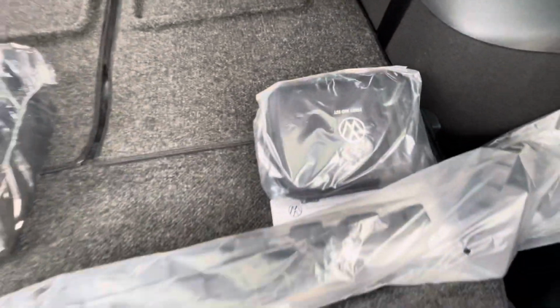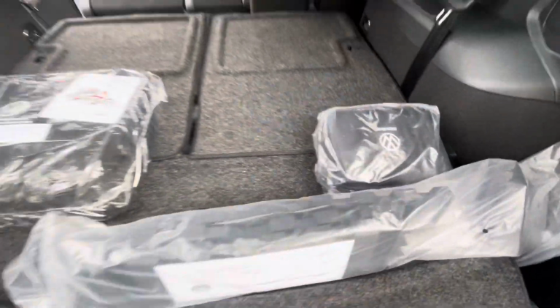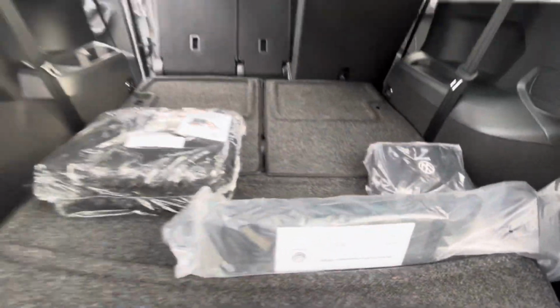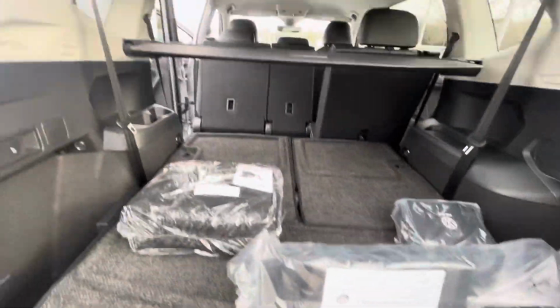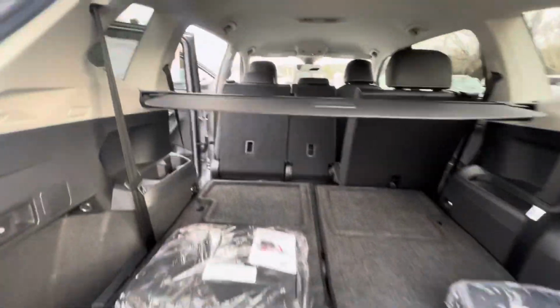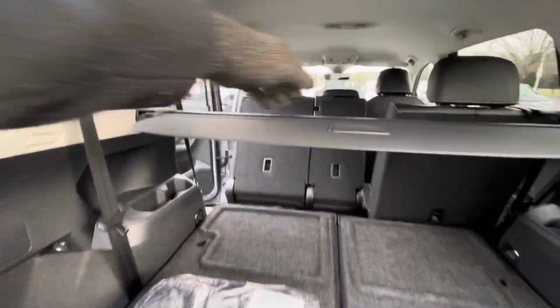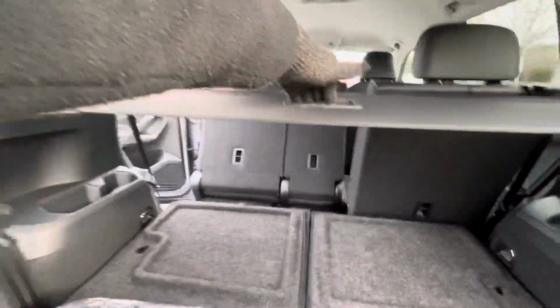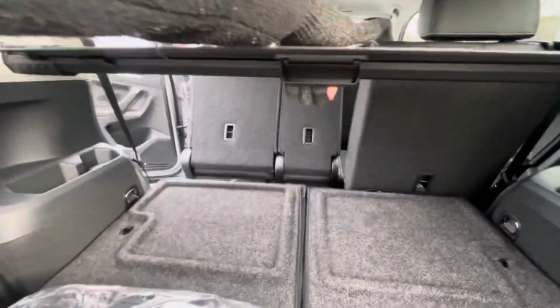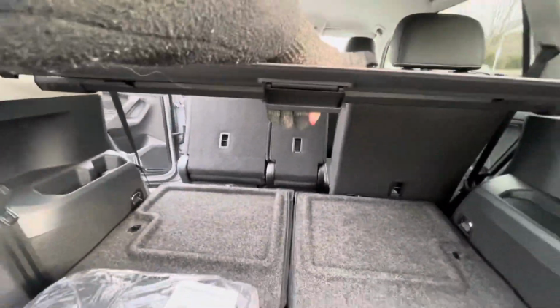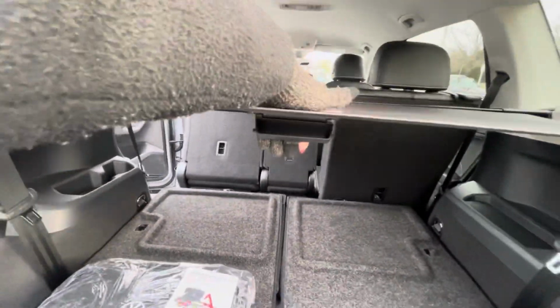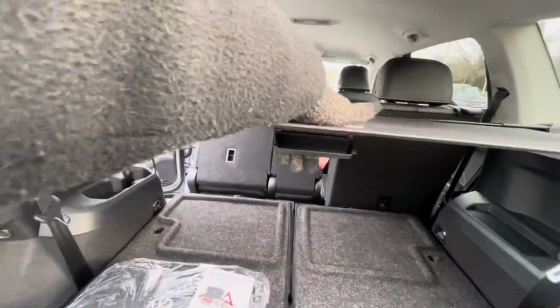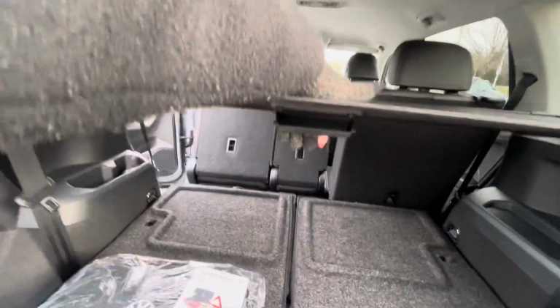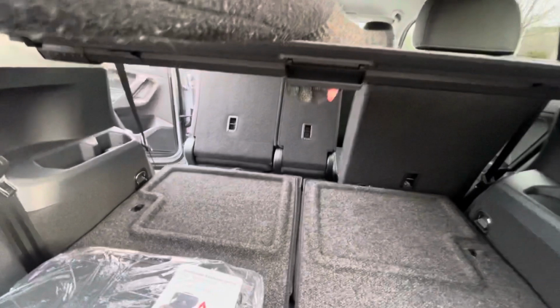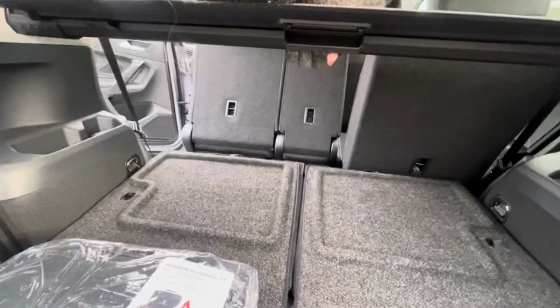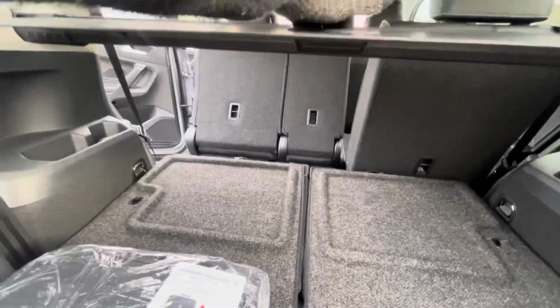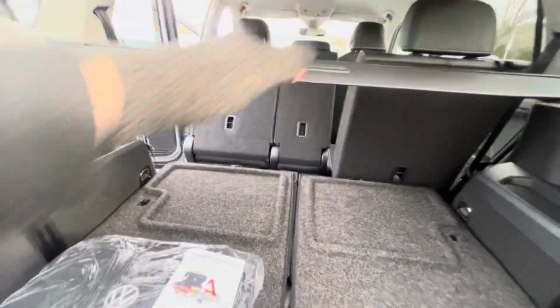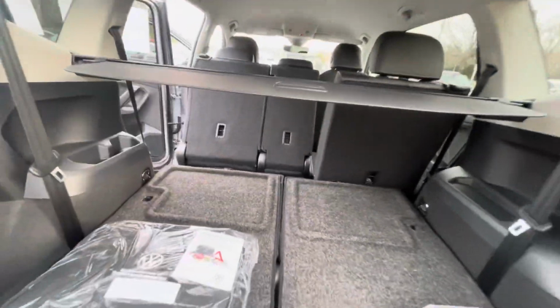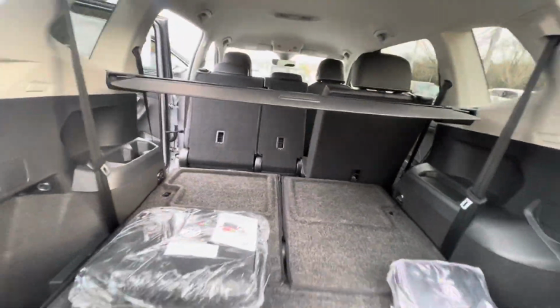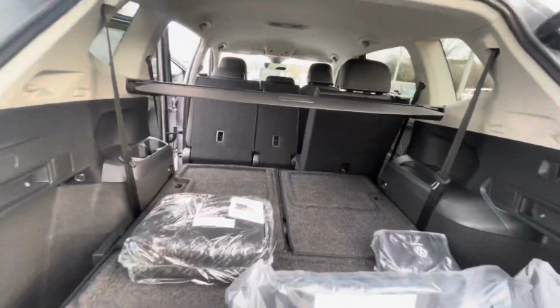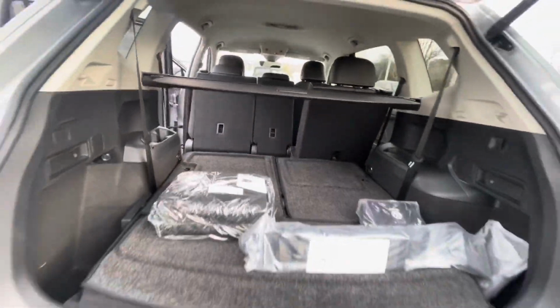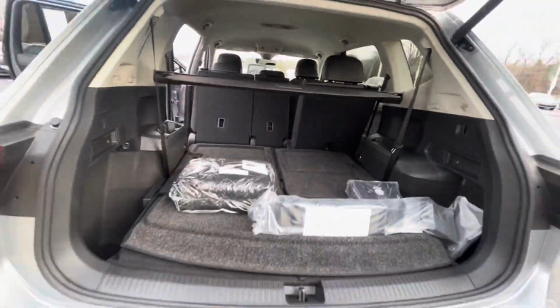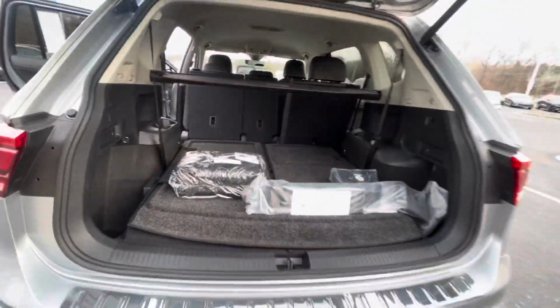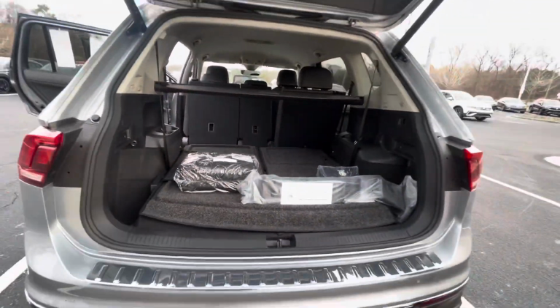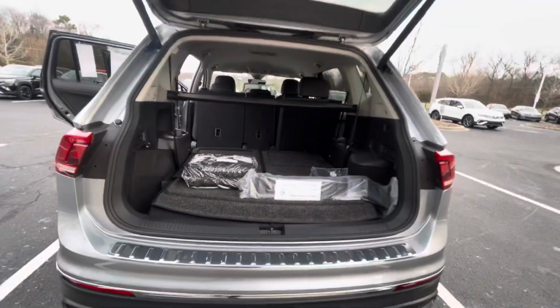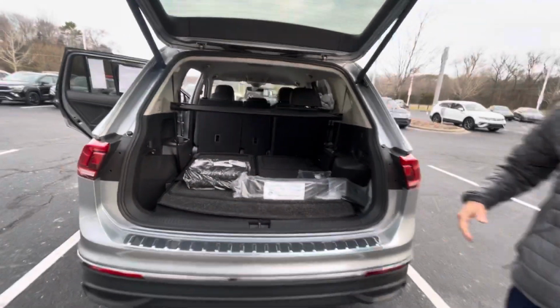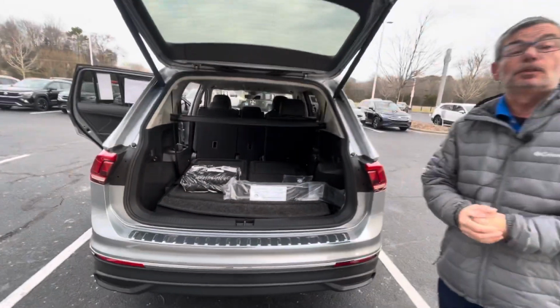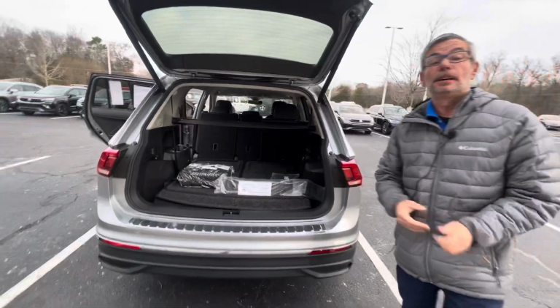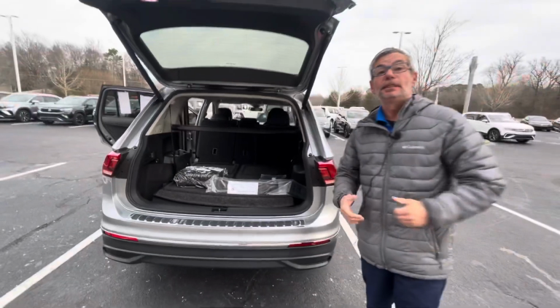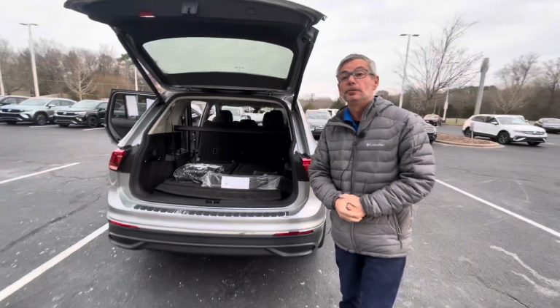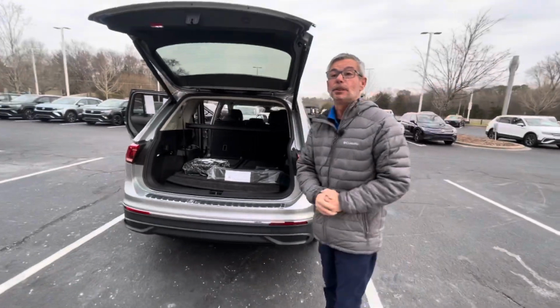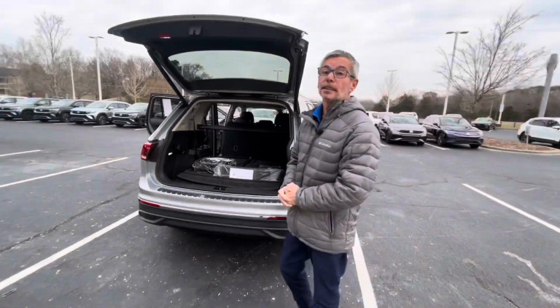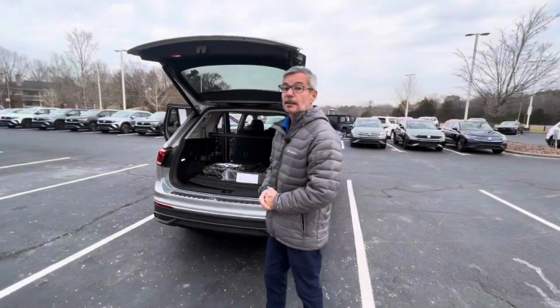Like I said, this is 107. We're trying to sell them all before the end of the month, which is on Monday. So please give me a call at 704-537-336. Thank you.